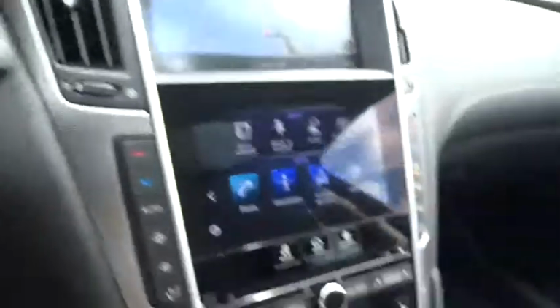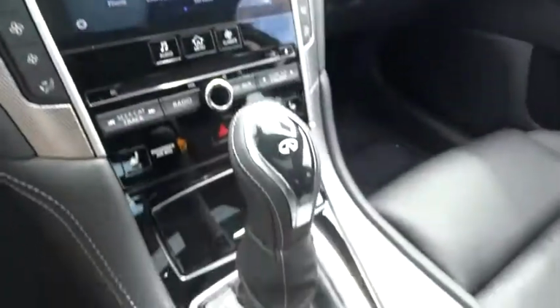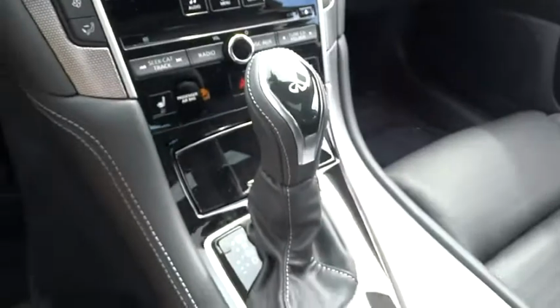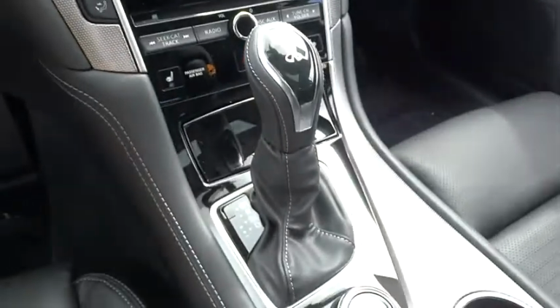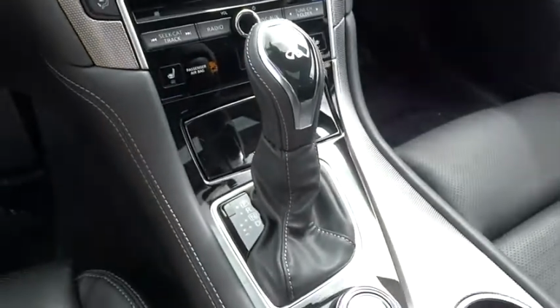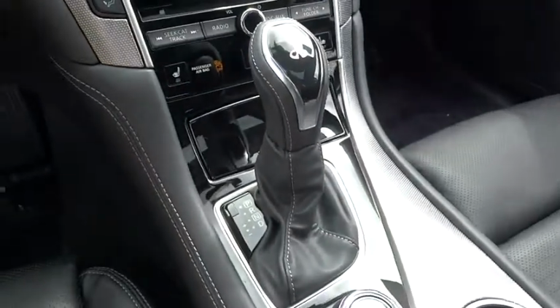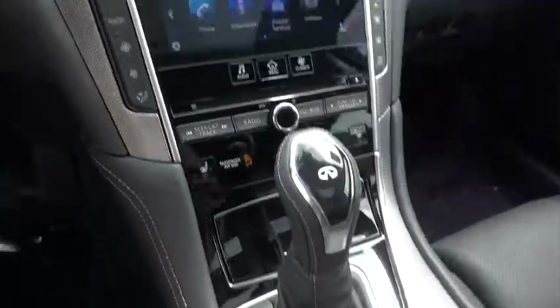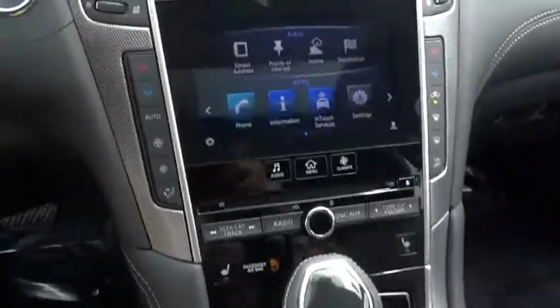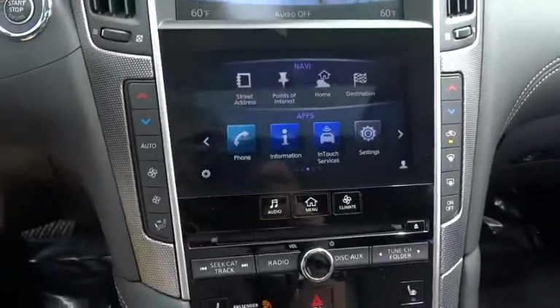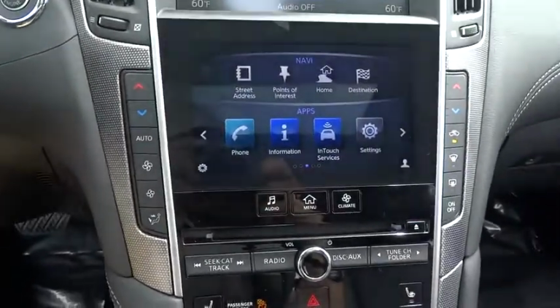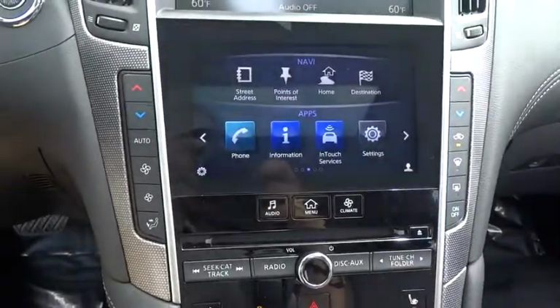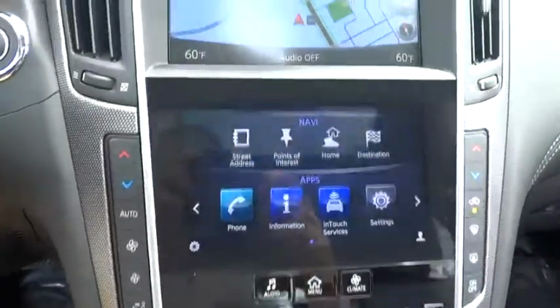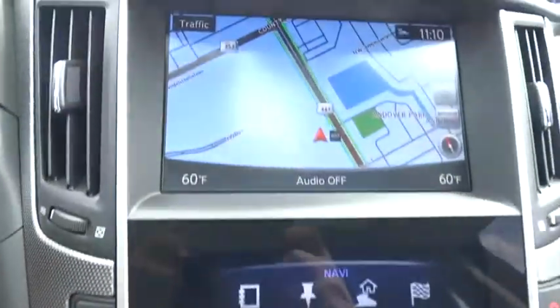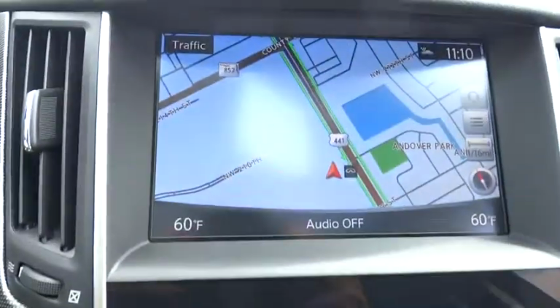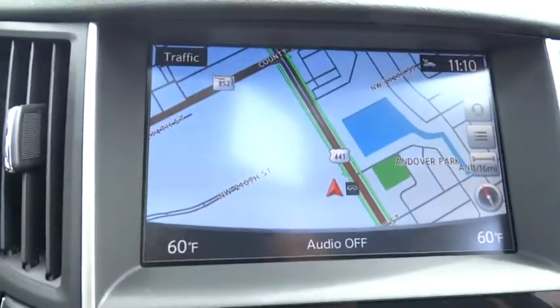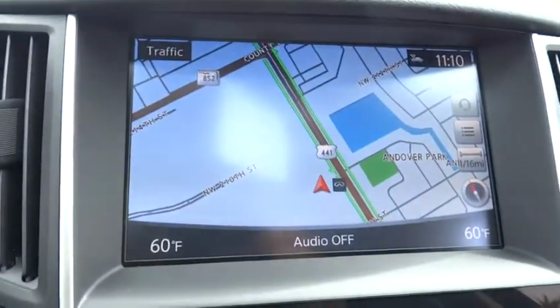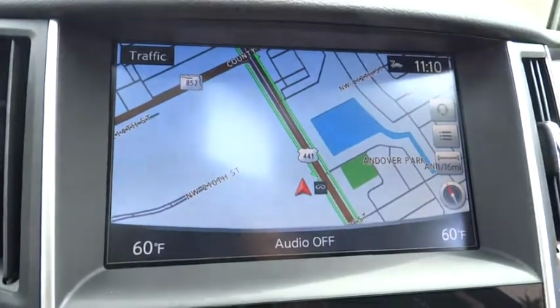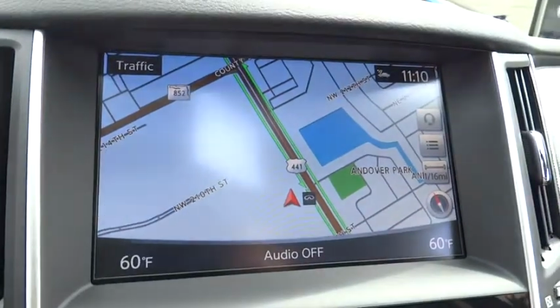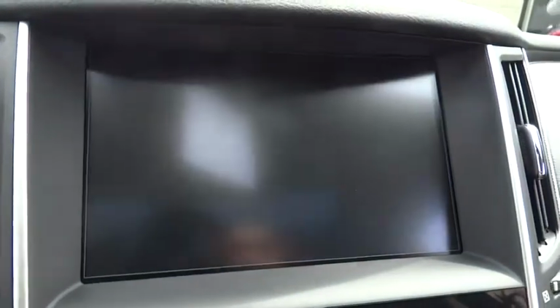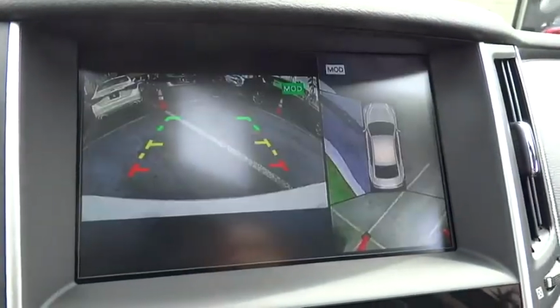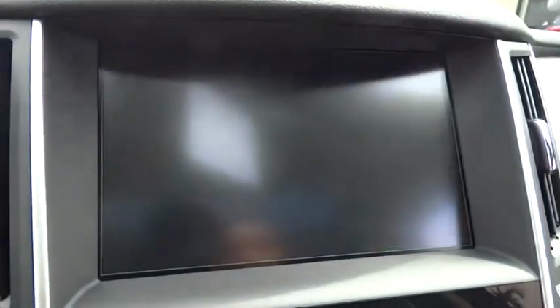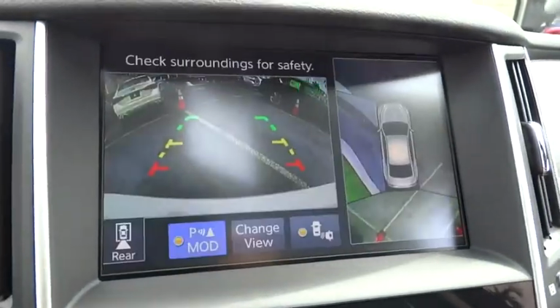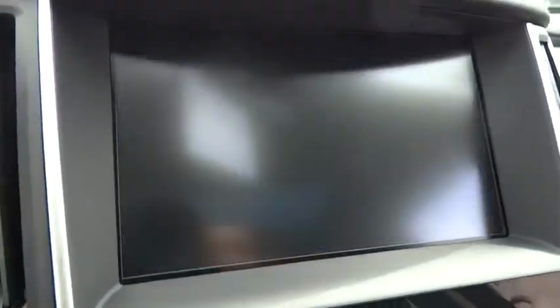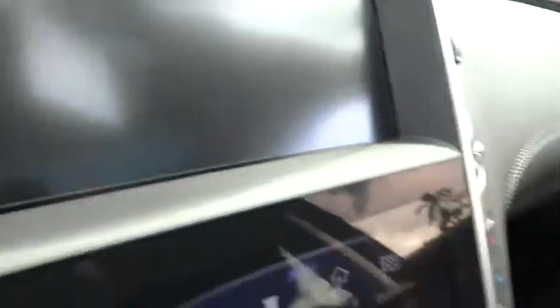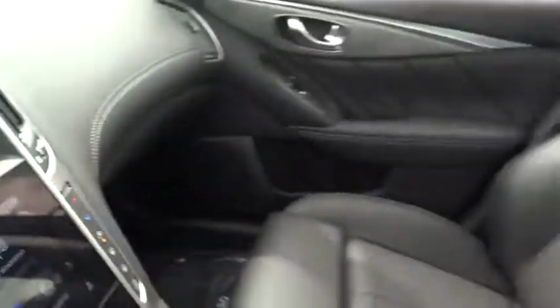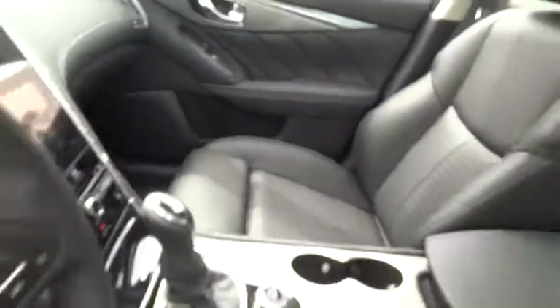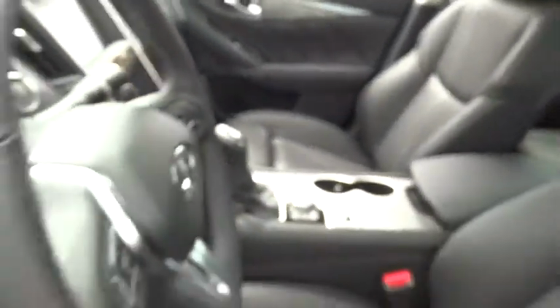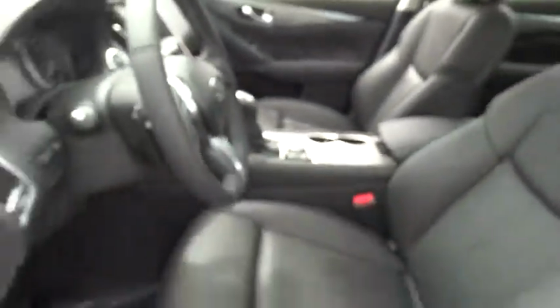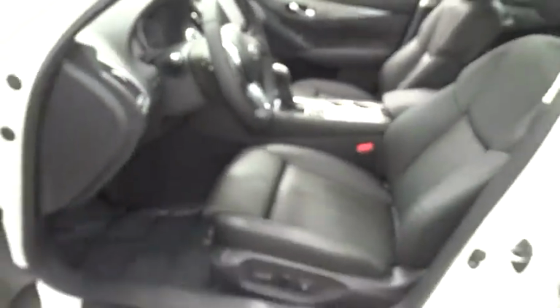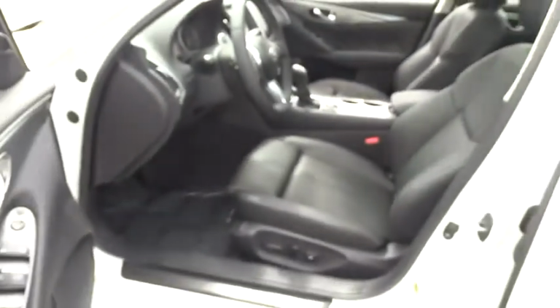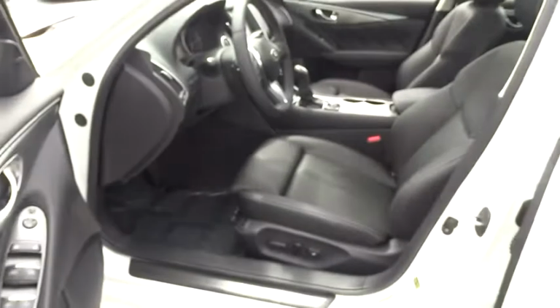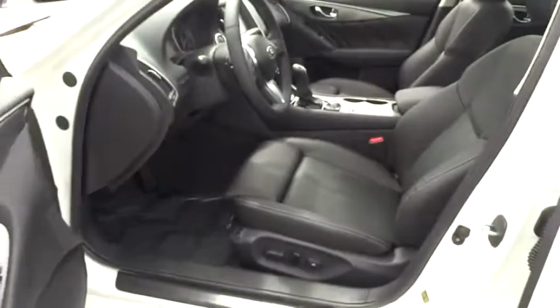CD player, trip computer, heated front seat, heated steering wheel, compass, fog lights, security system, rear window defroster, power windows, remote keyless entry, overhead console.